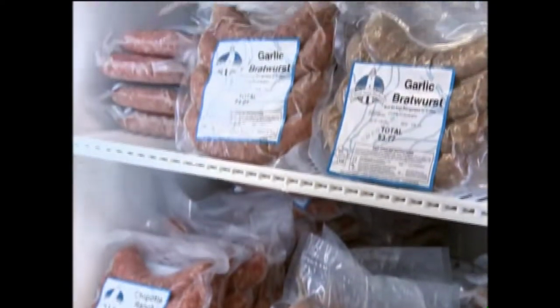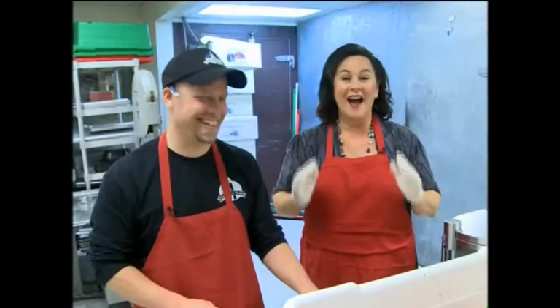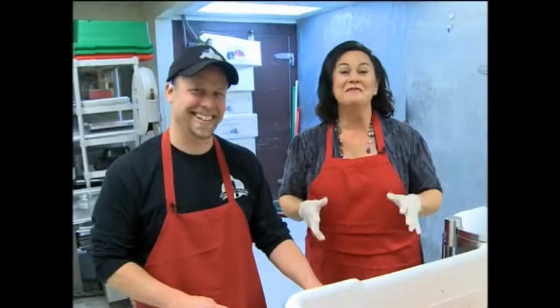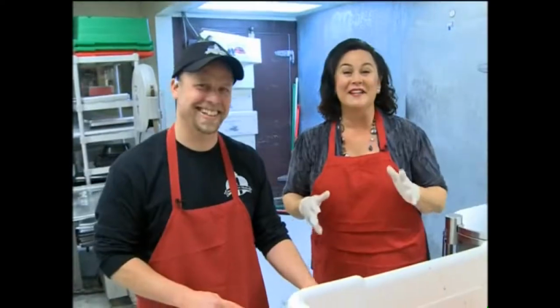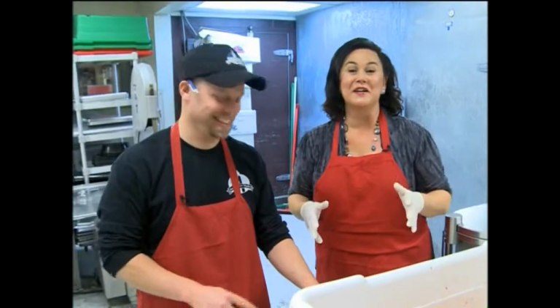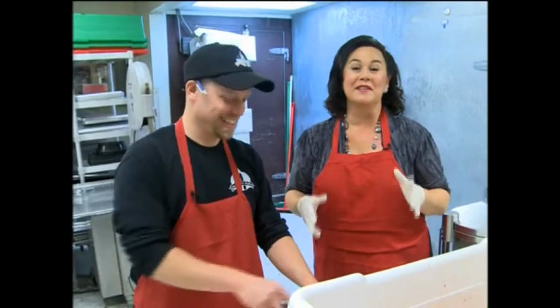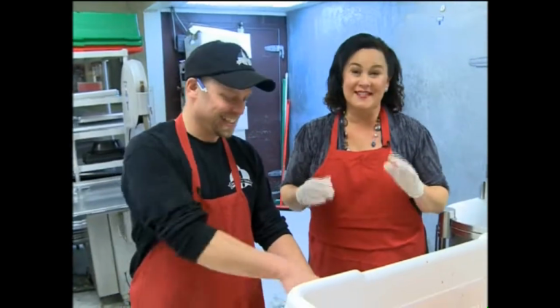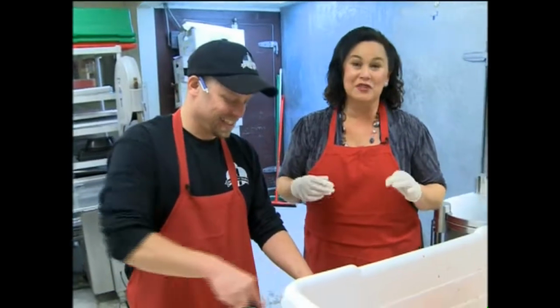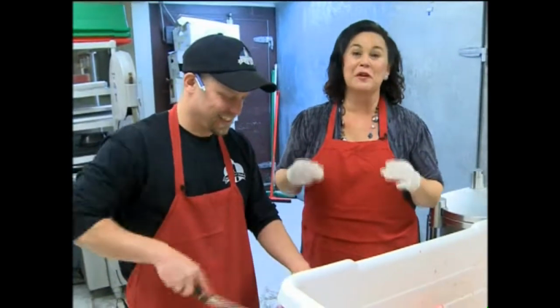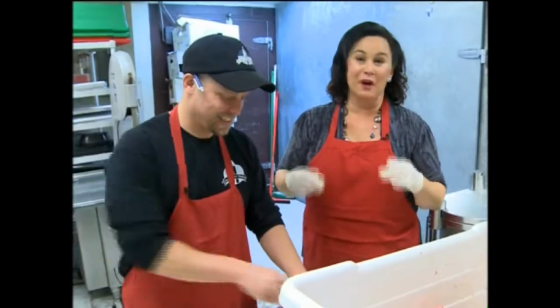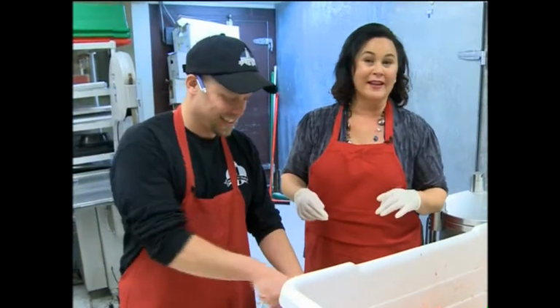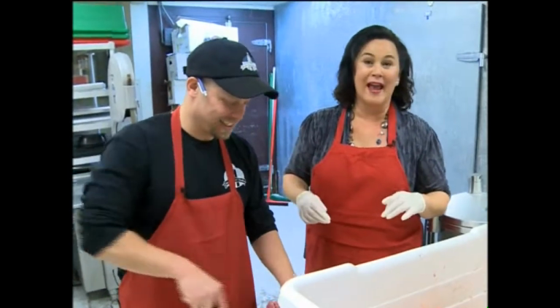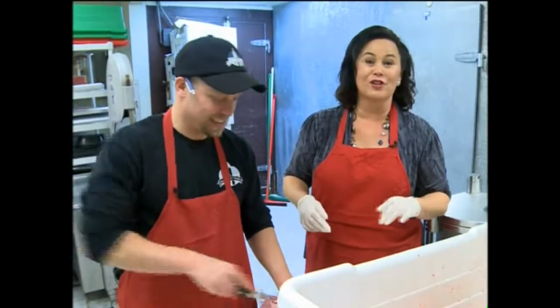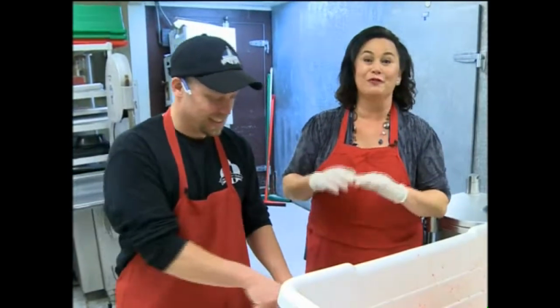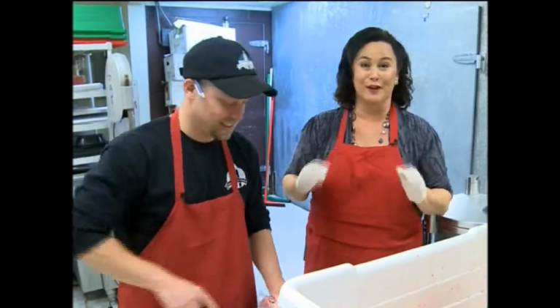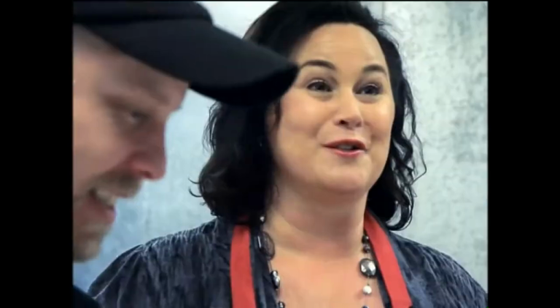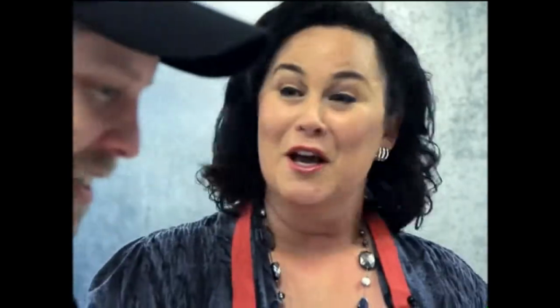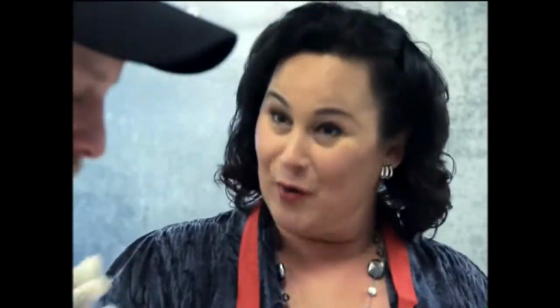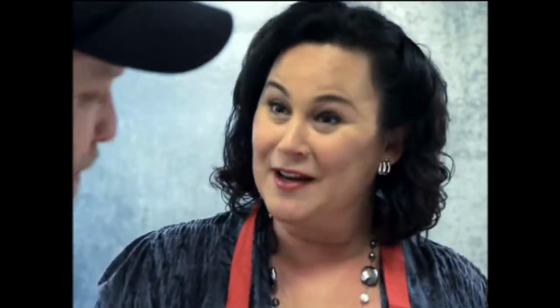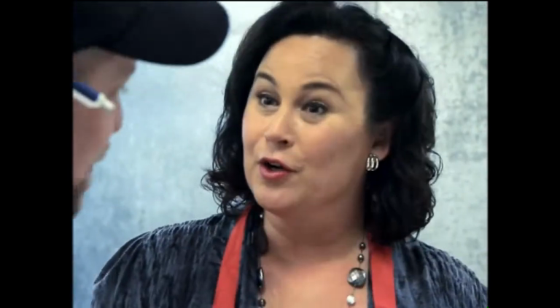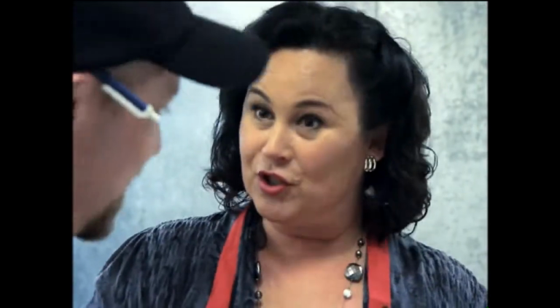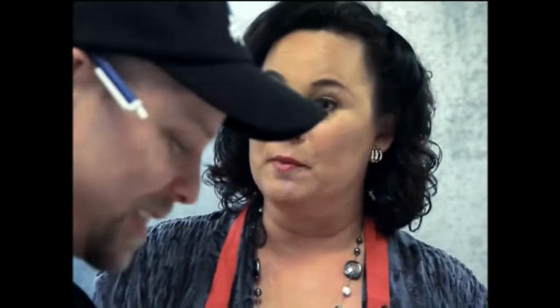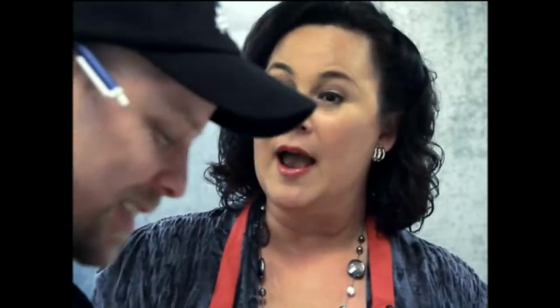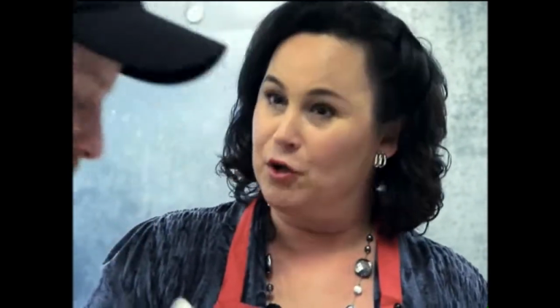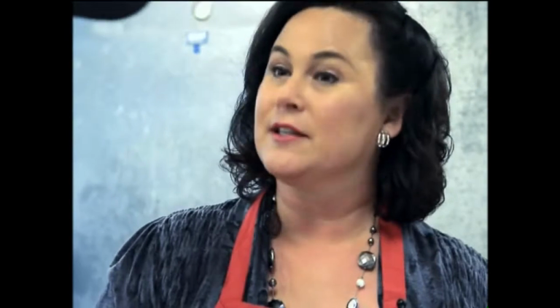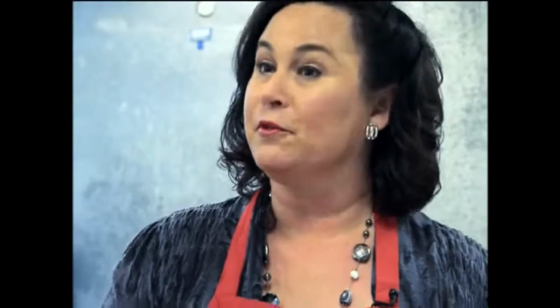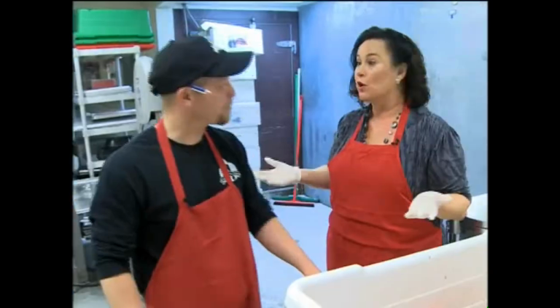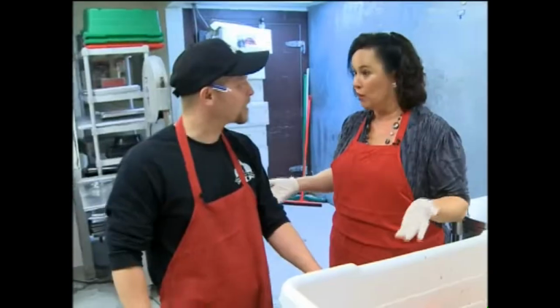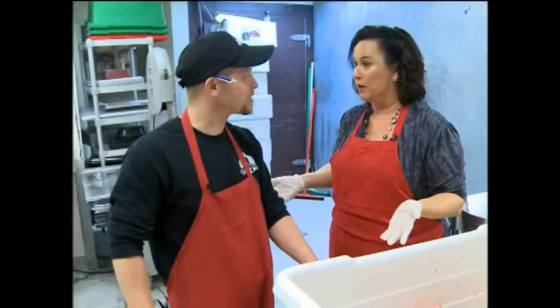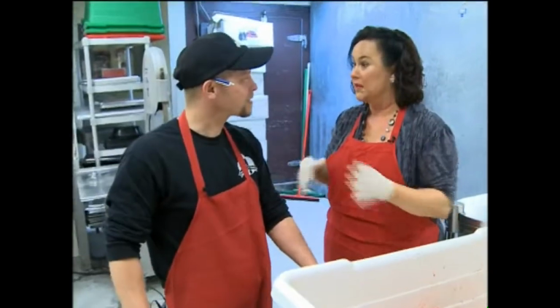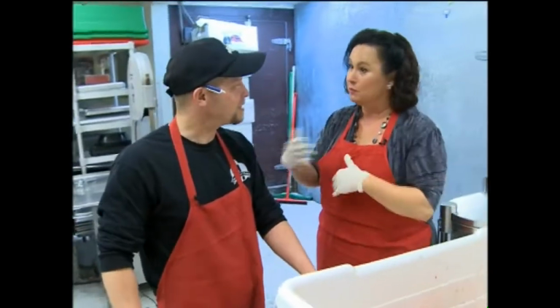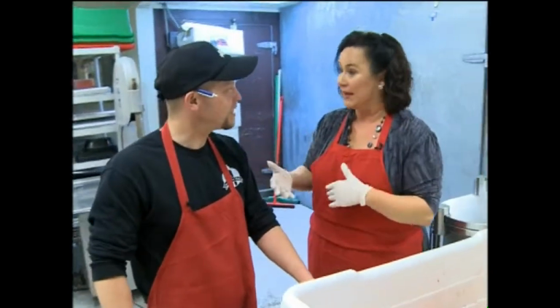I have been hearing about the 6th Street Market in Ashland for years. So Andy, you're going to show me how you make some of your award-winning meats and brats.